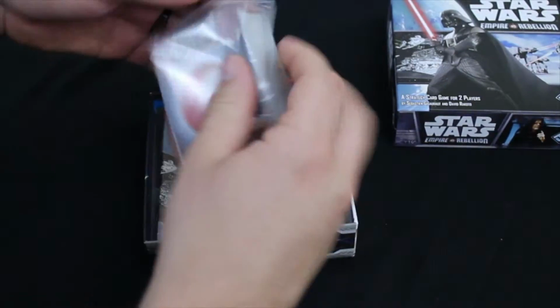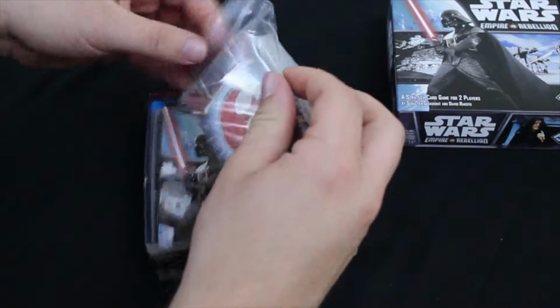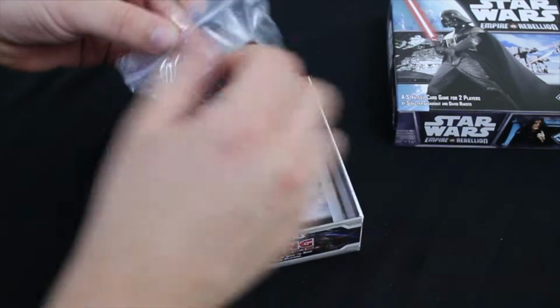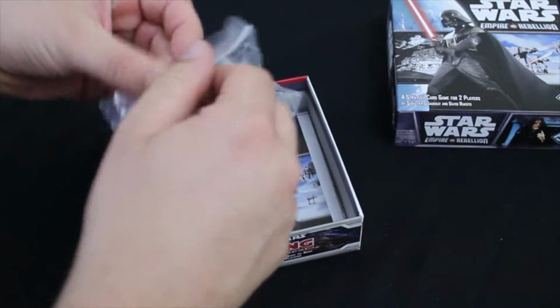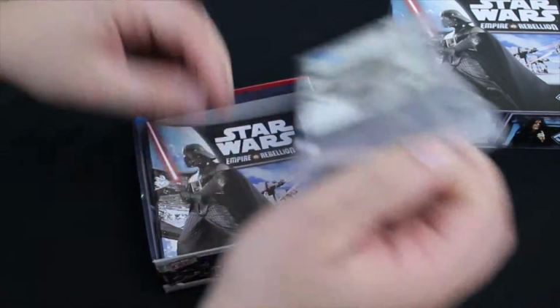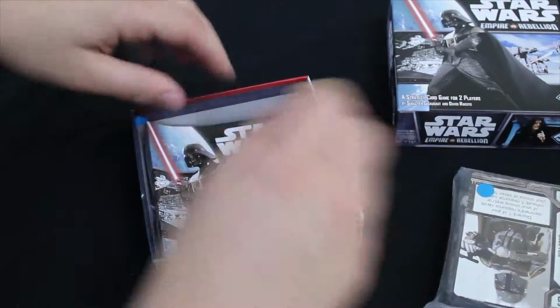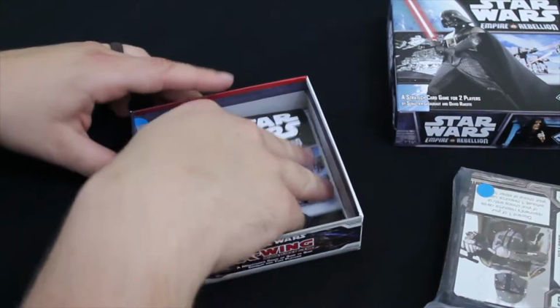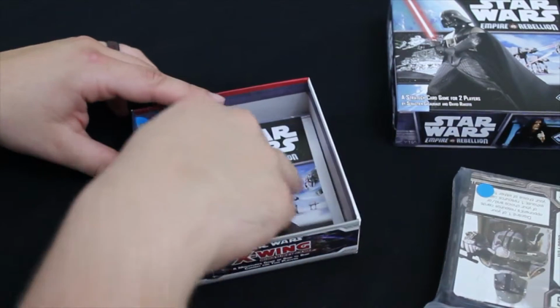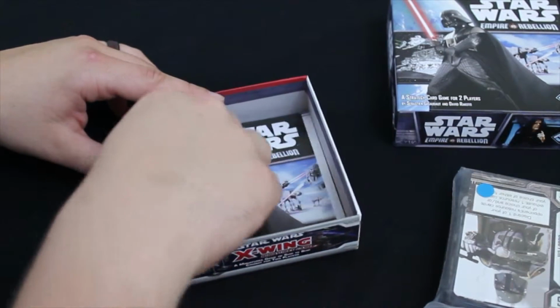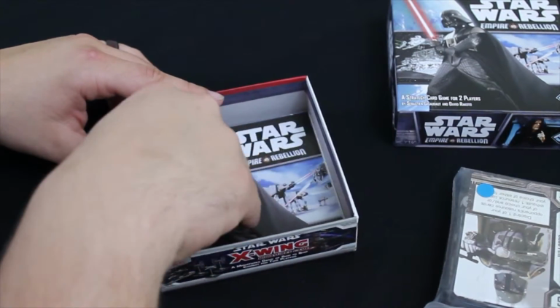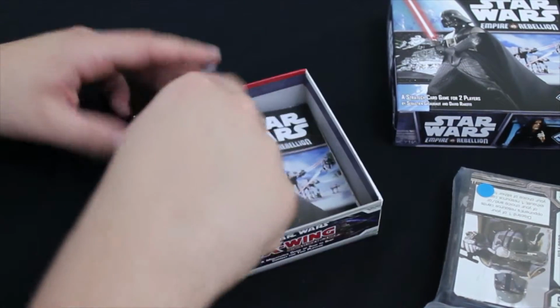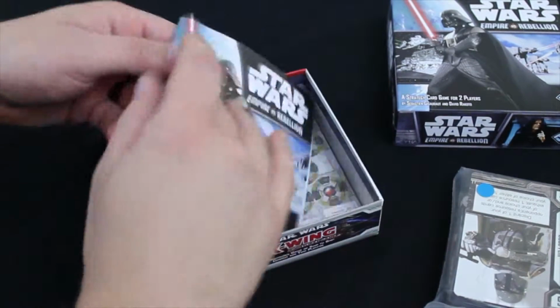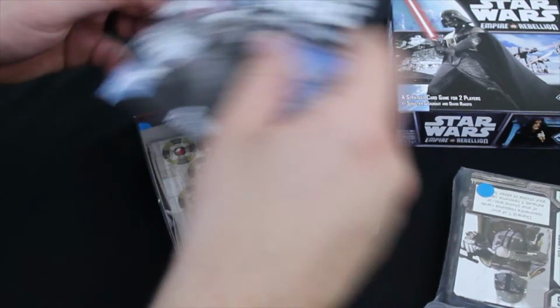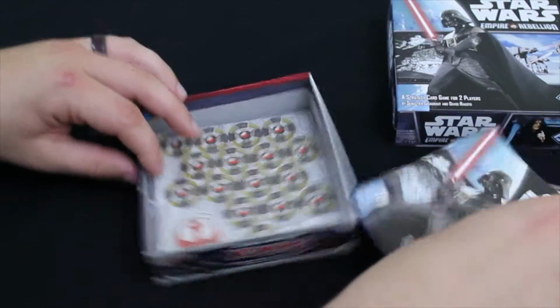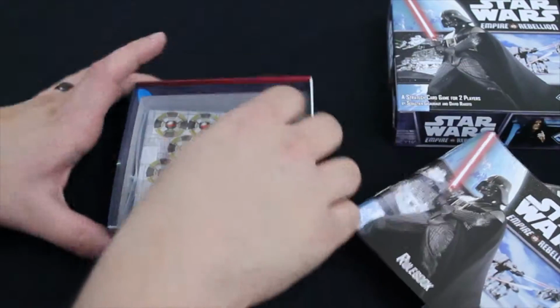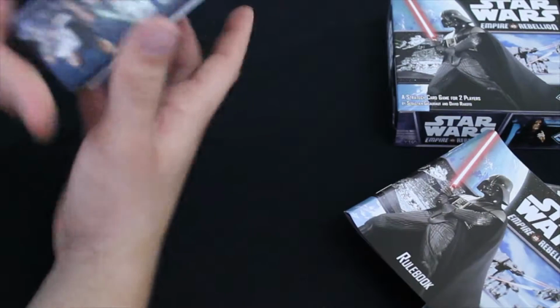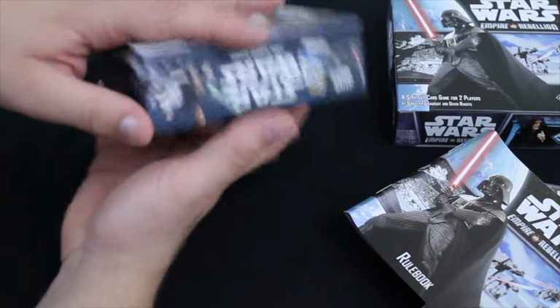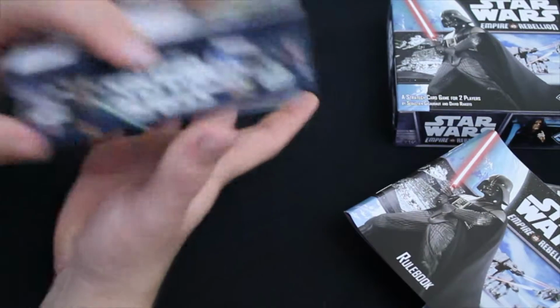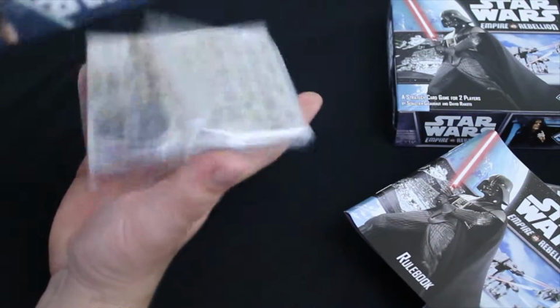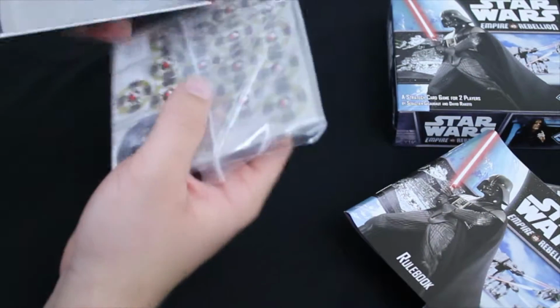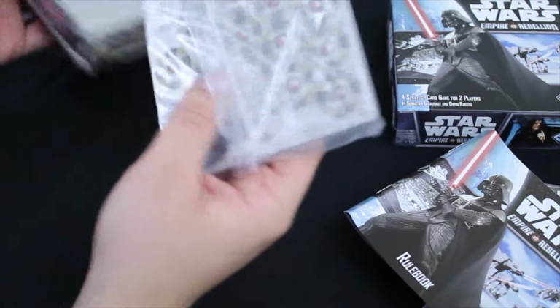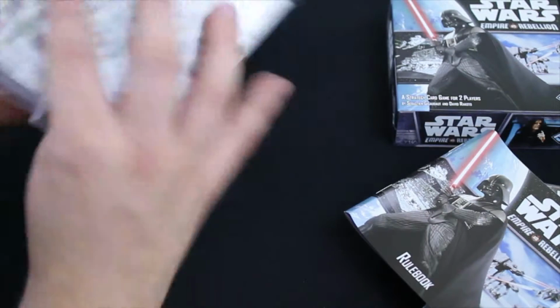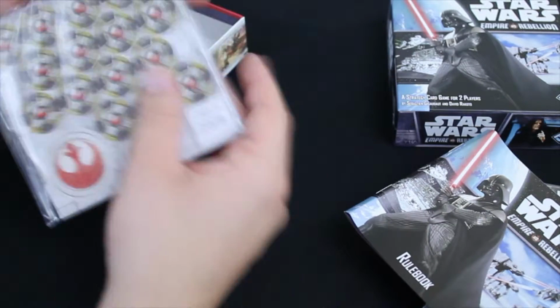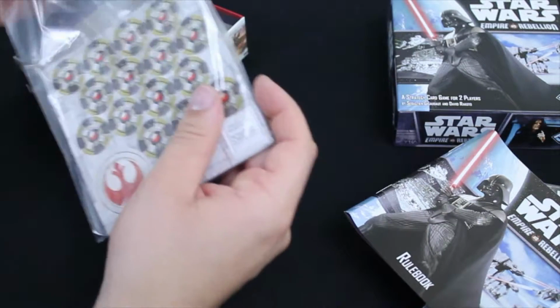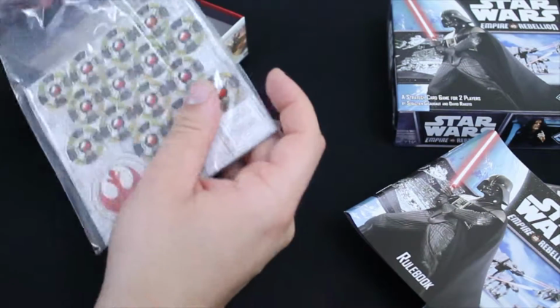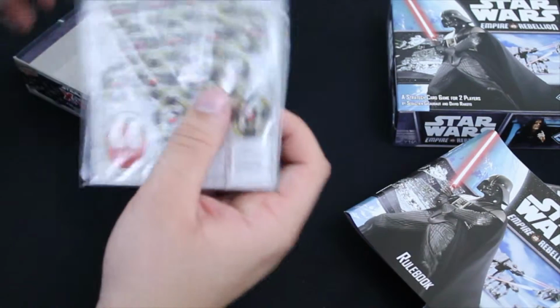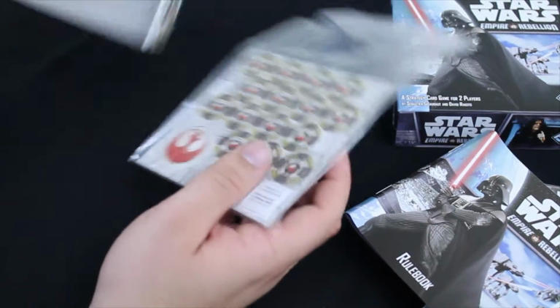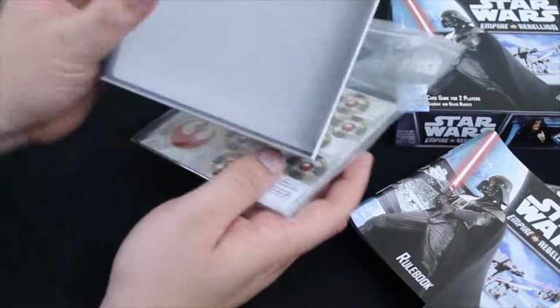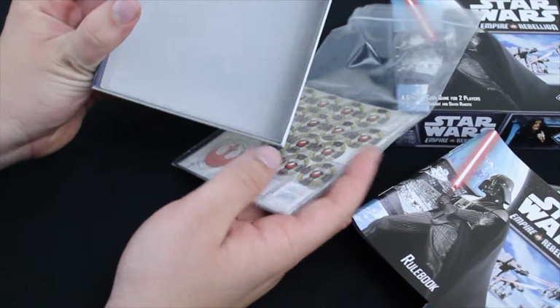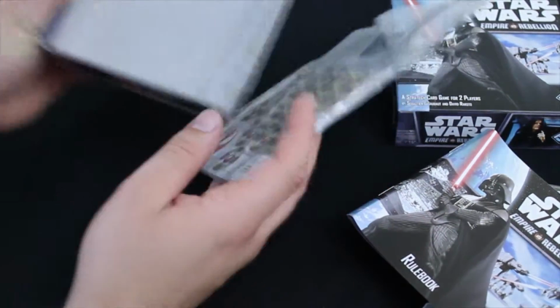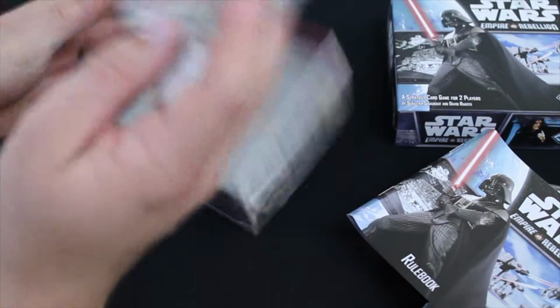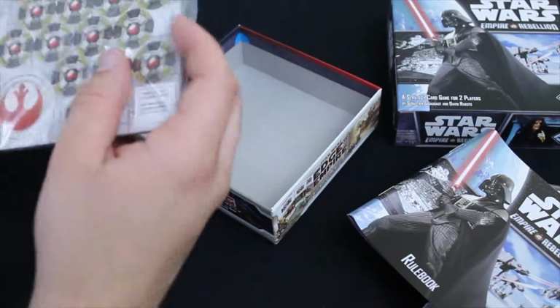We've got a baggie full of cards here. We've got a kind of crunched up rule book and we have some punch board also in a baggie. No insert to speak of here.